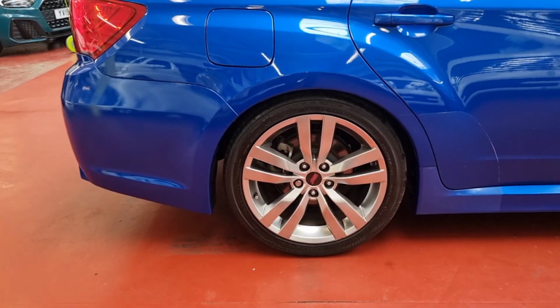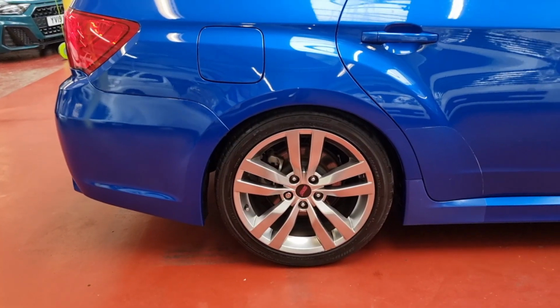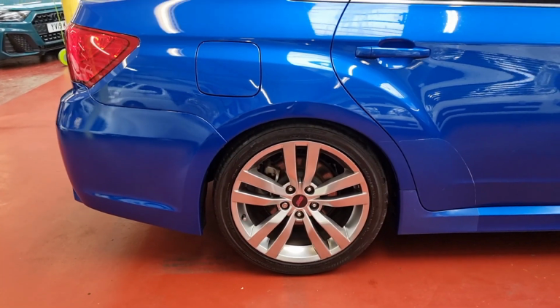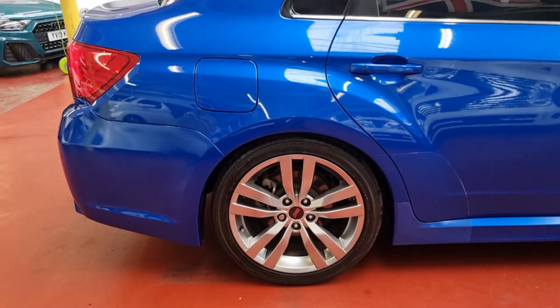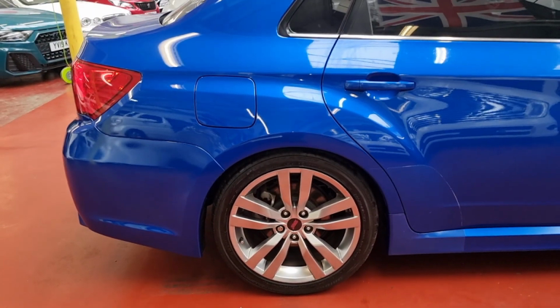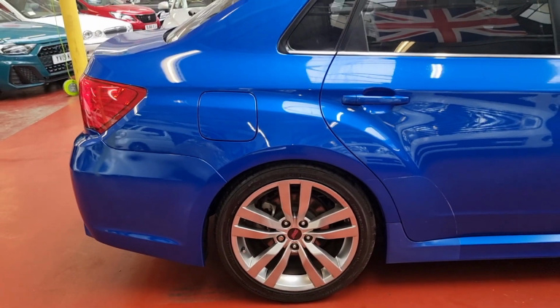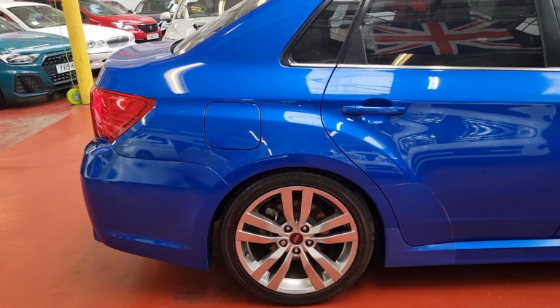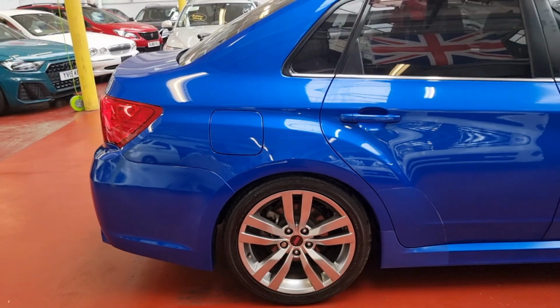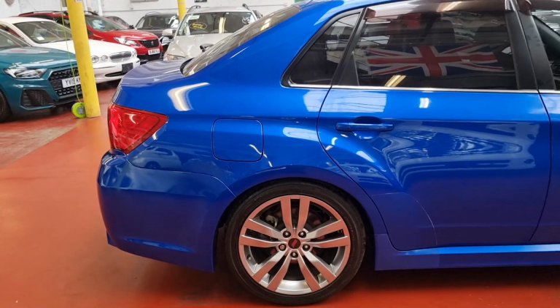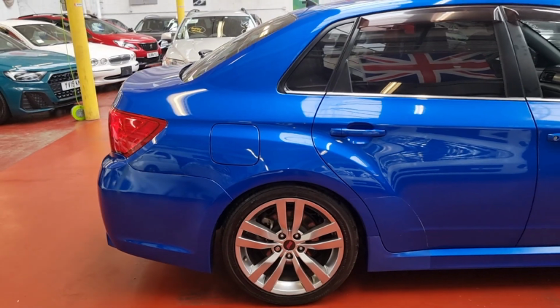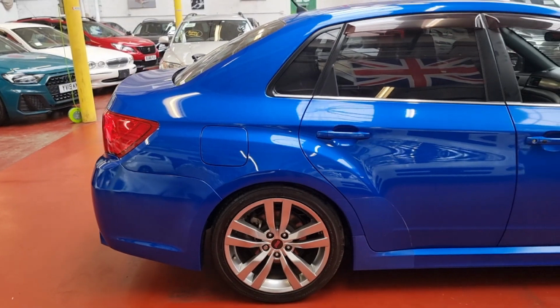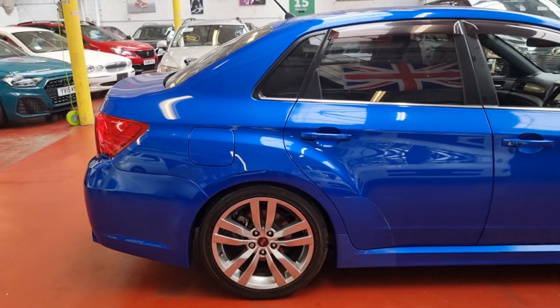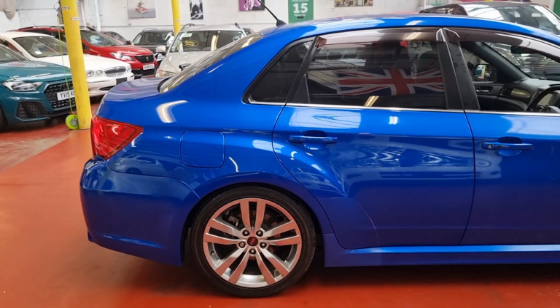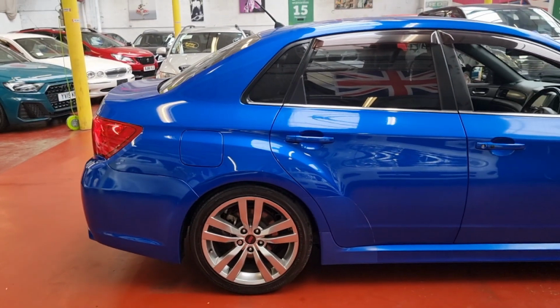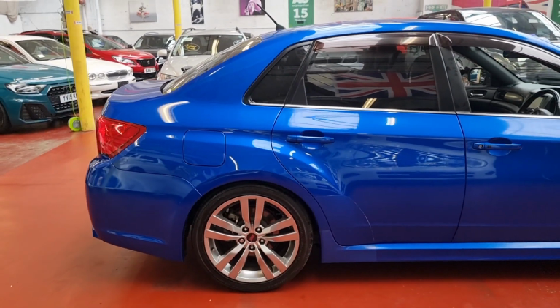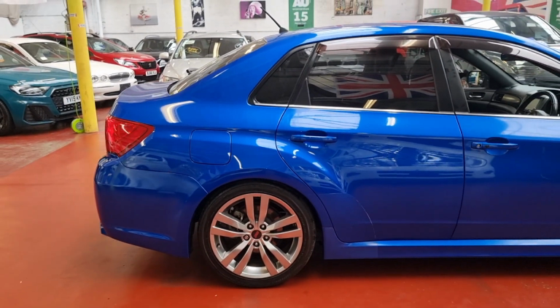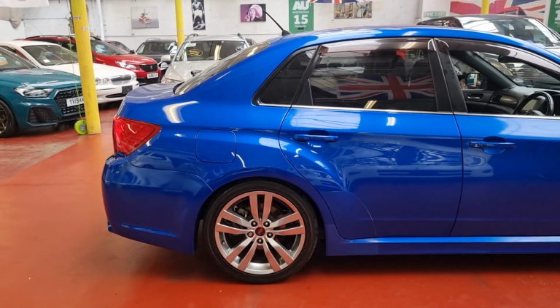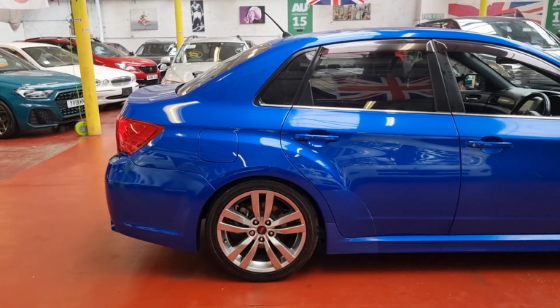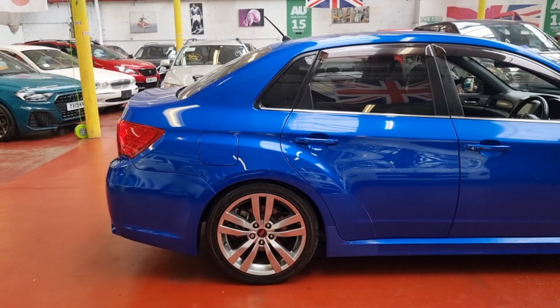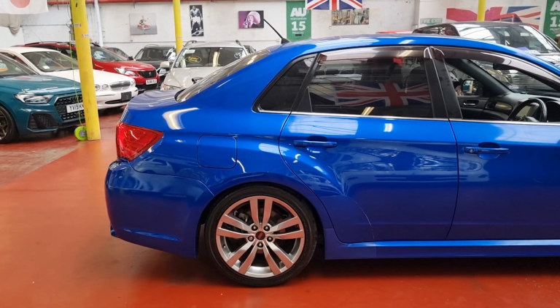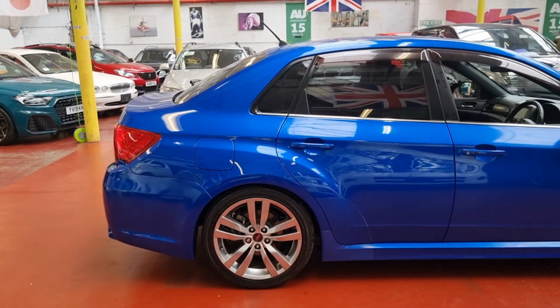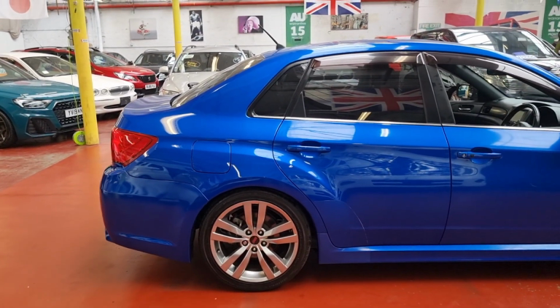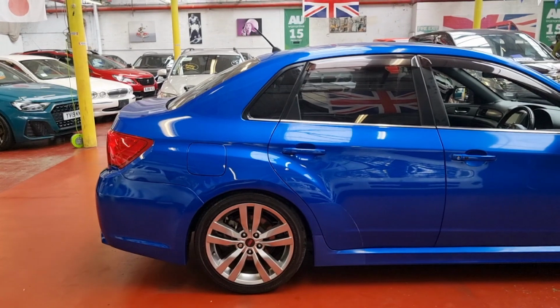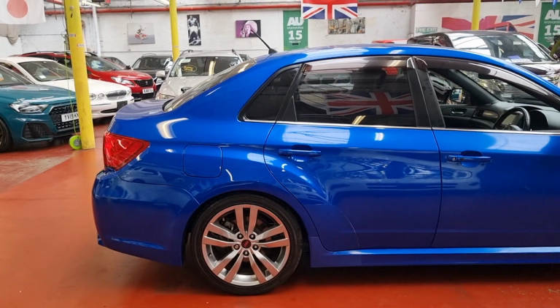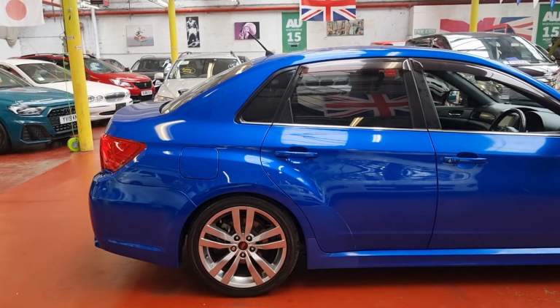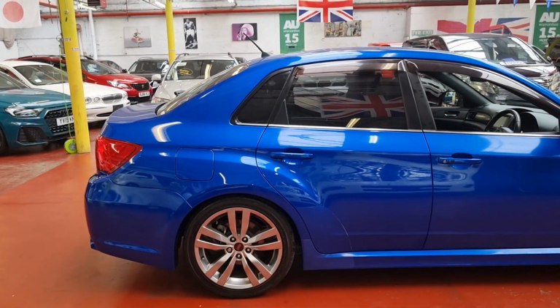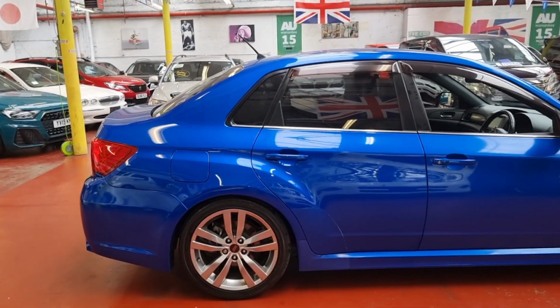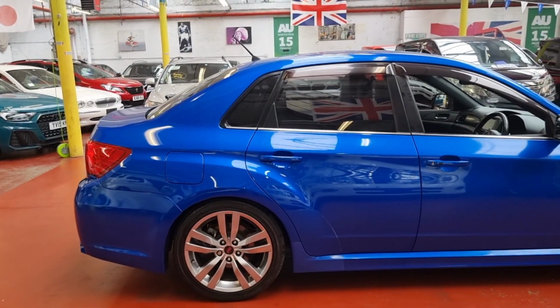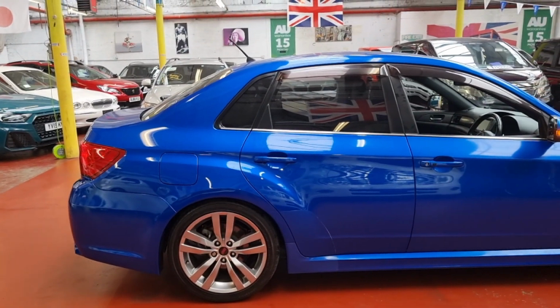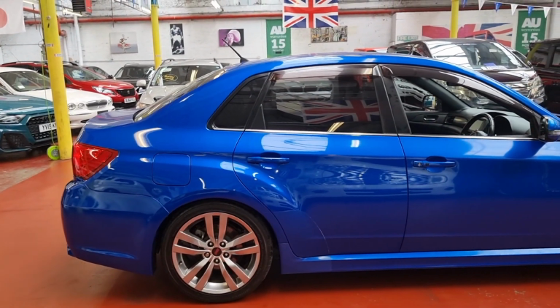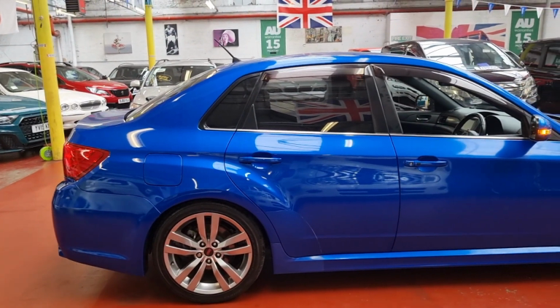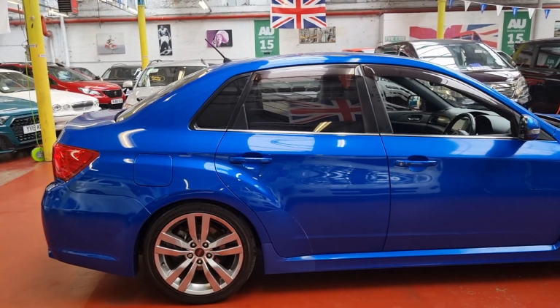This one just arrived from Japan, so we're going to get the MOT done and send all the documents to the DVLA for registration. Road tax on these cars is £325 a year.